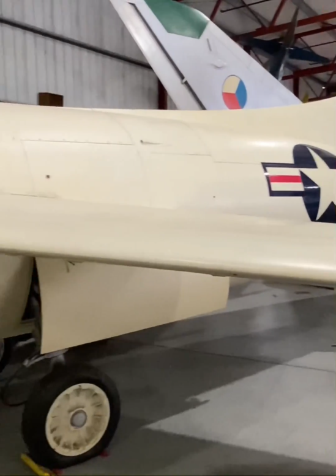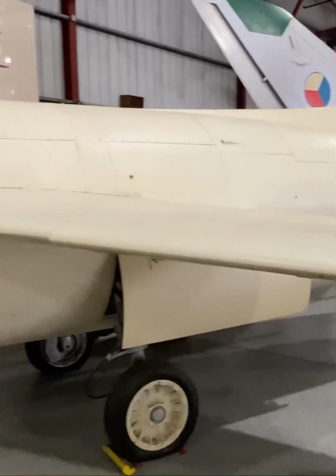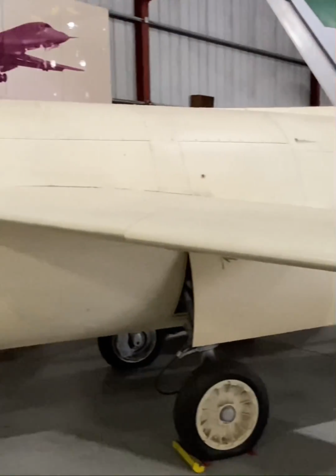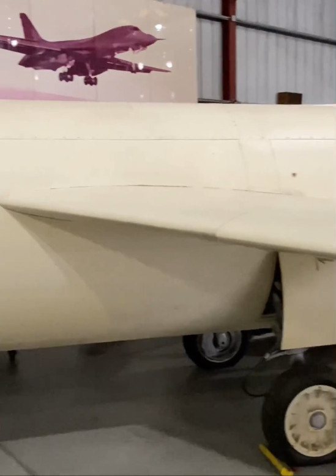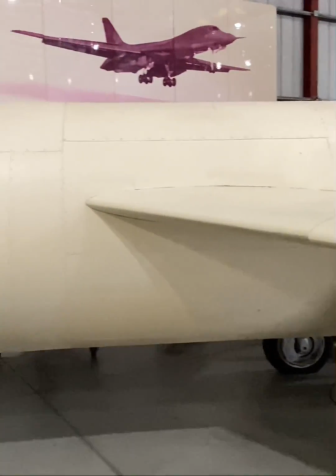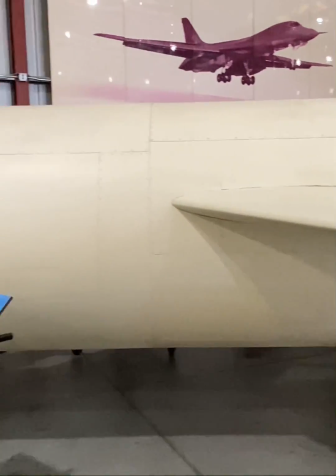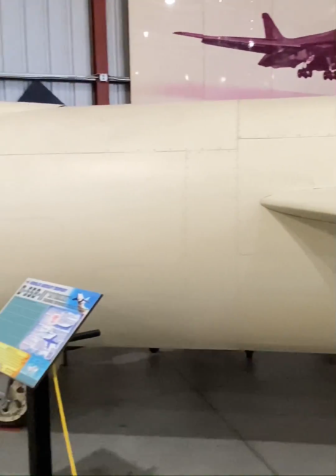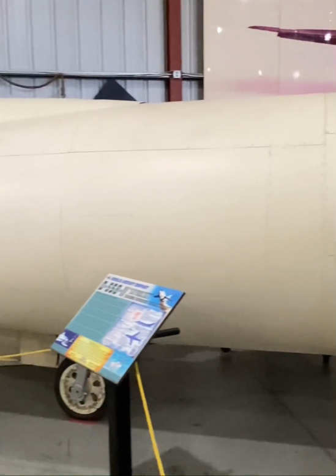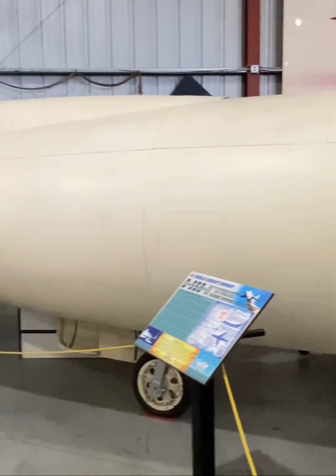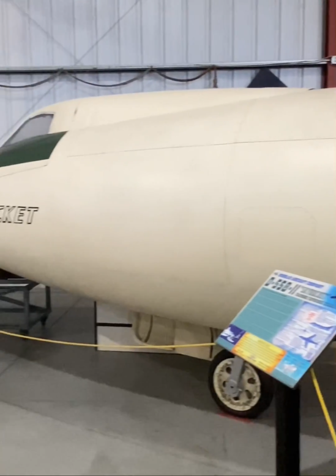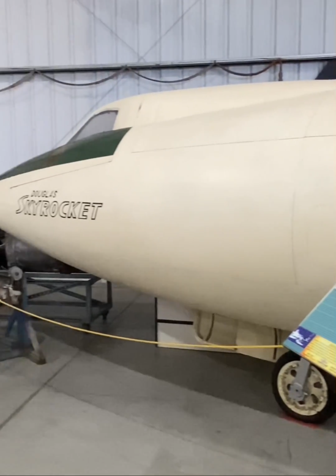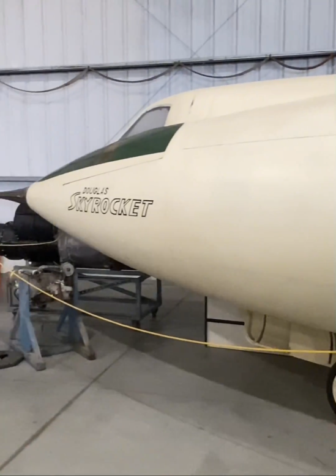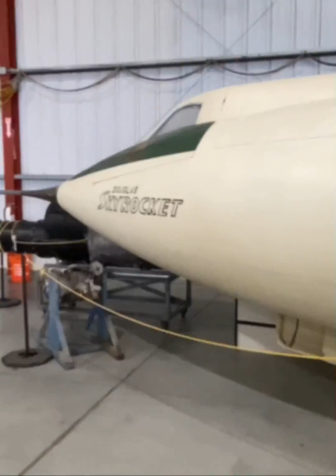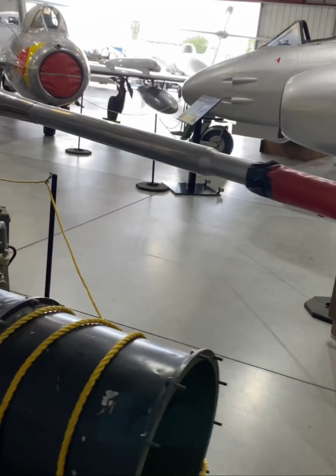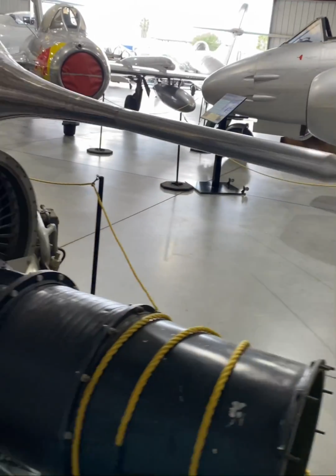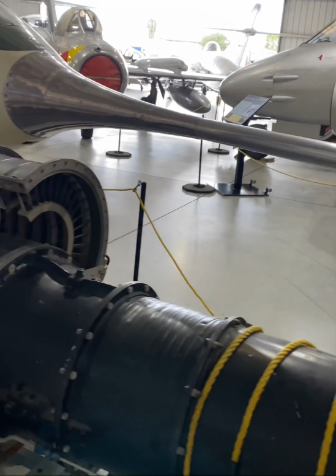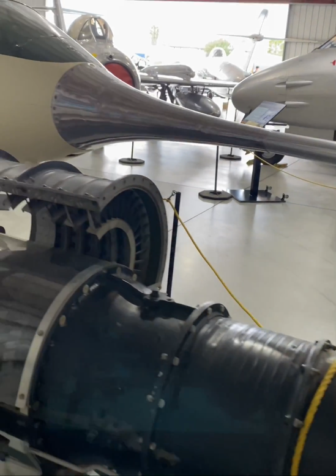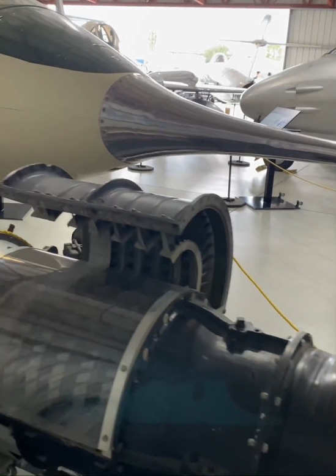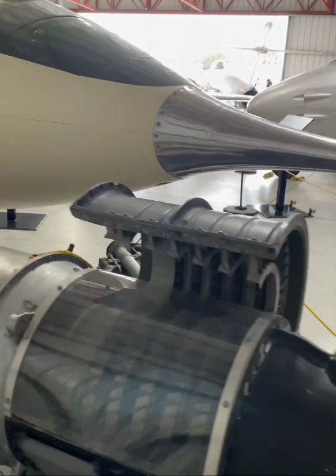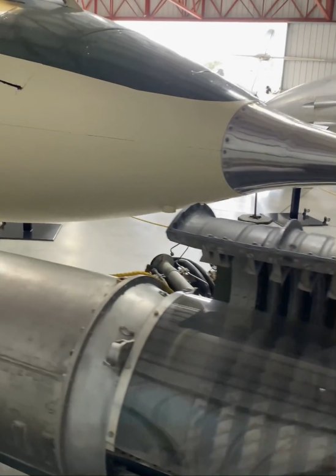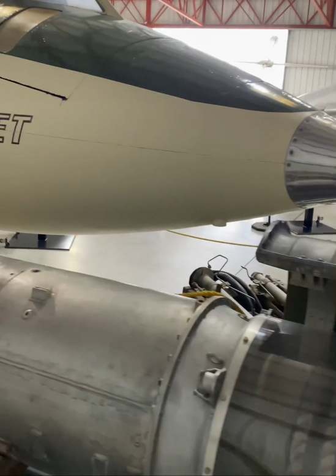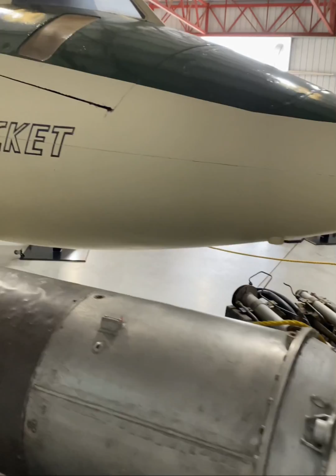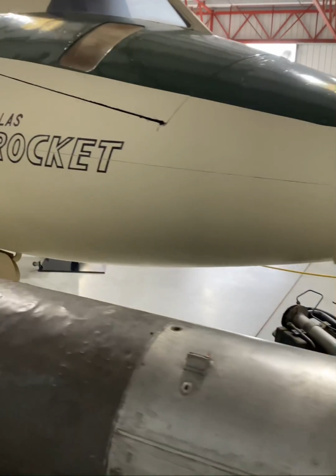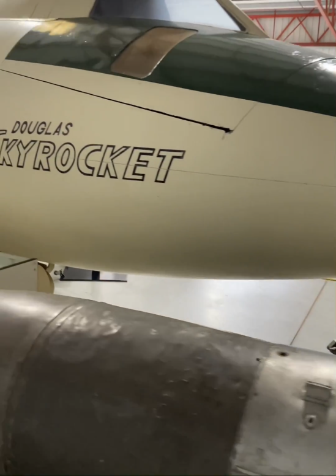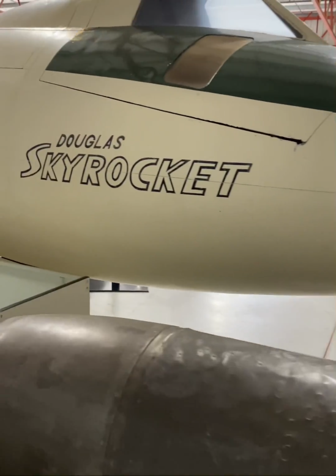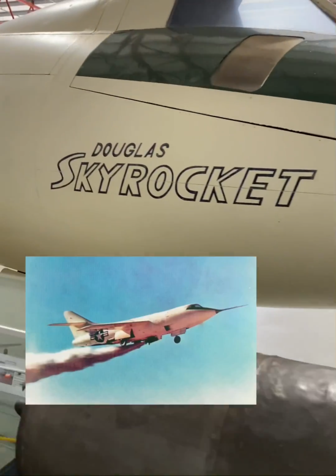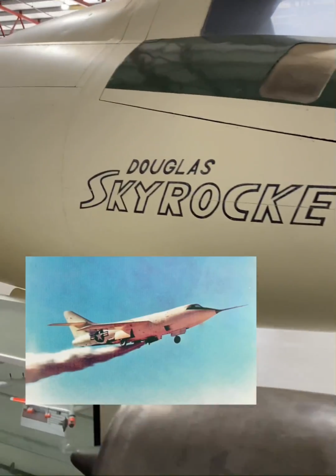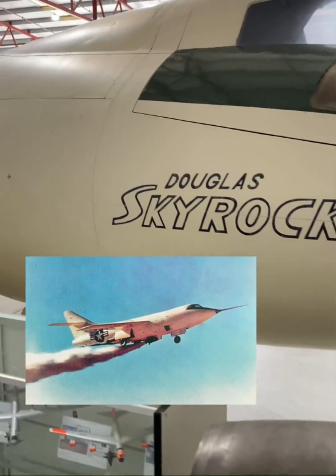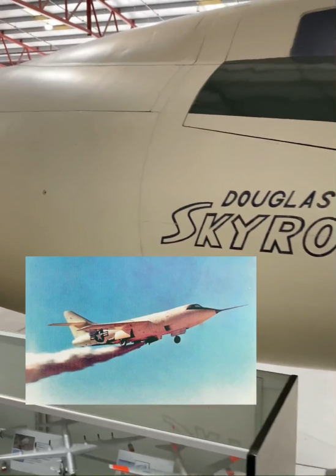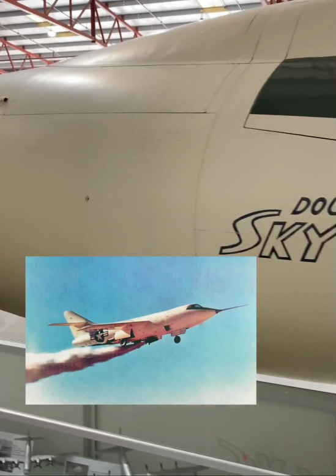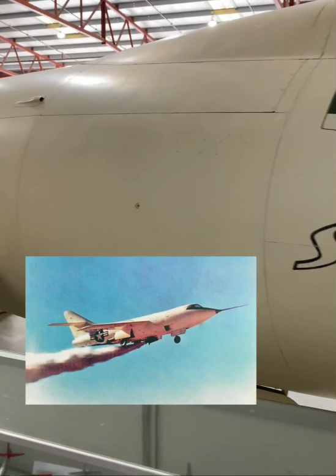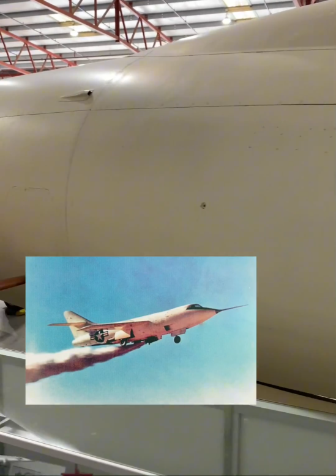This aircraft, the Skyrocket, features a 35-degree wing sweep, horizontal stabilizers with a 40-degree sweep, and a Westinghouse J-34 turbojet engine and a Reaction Motors LR-8RM-6 rocket engine.